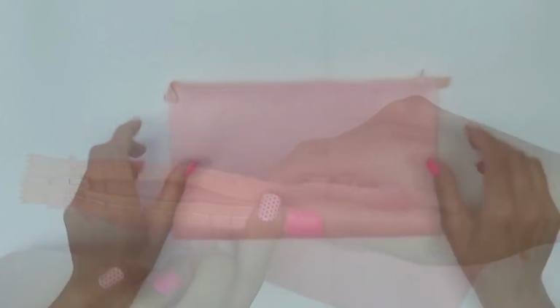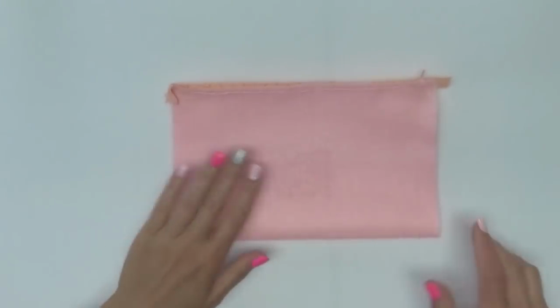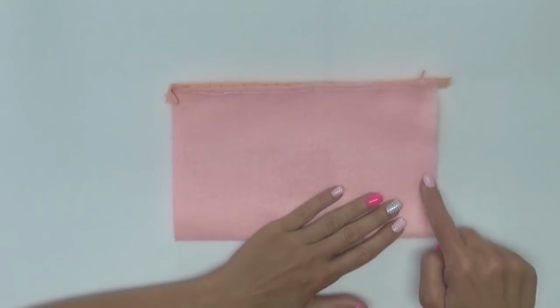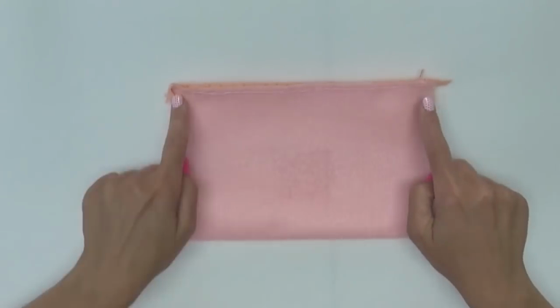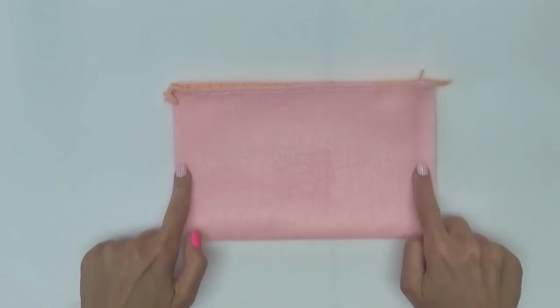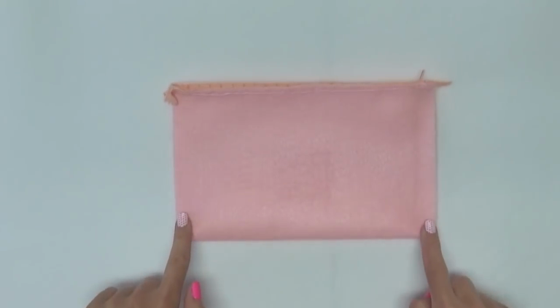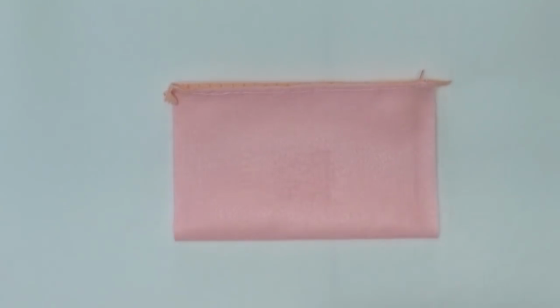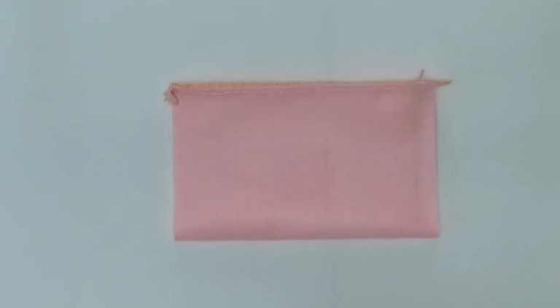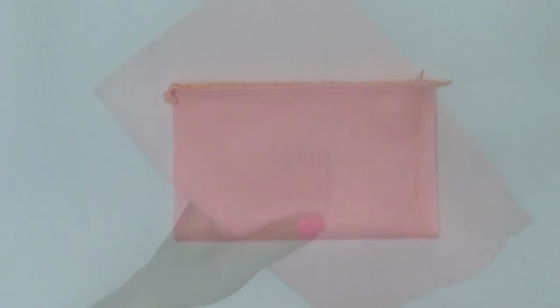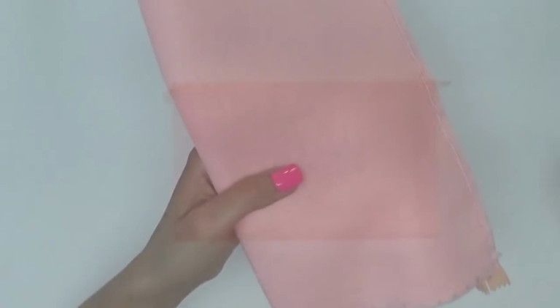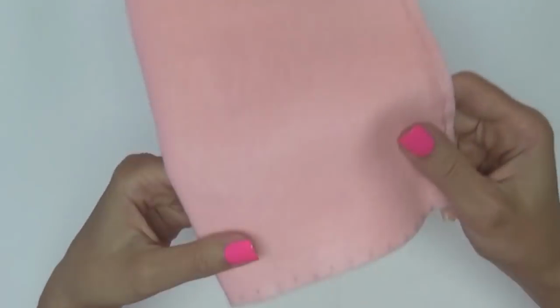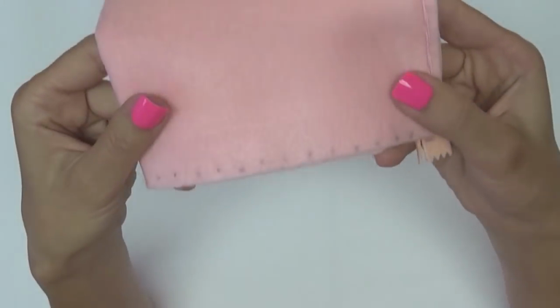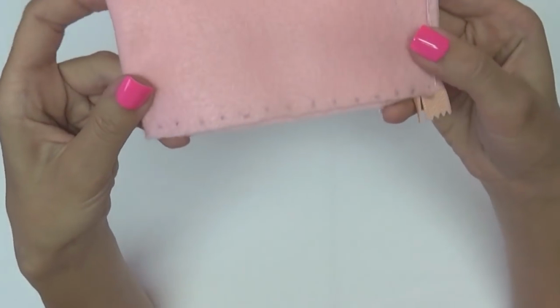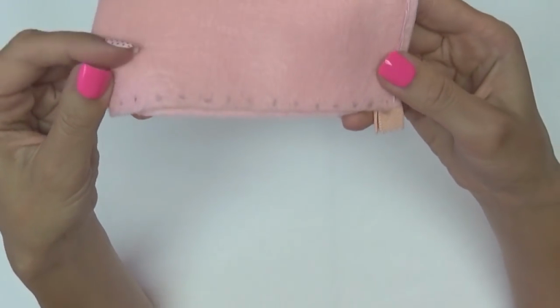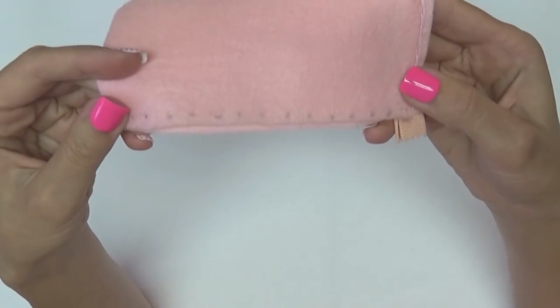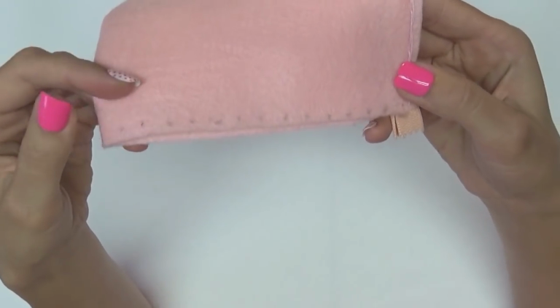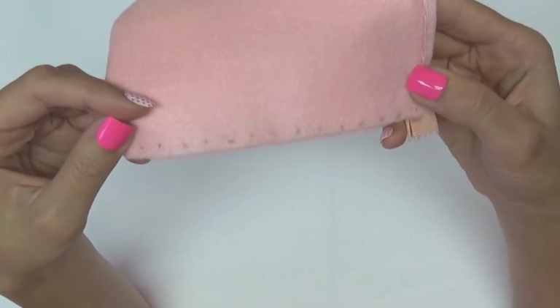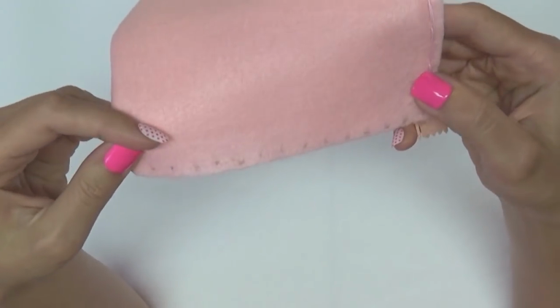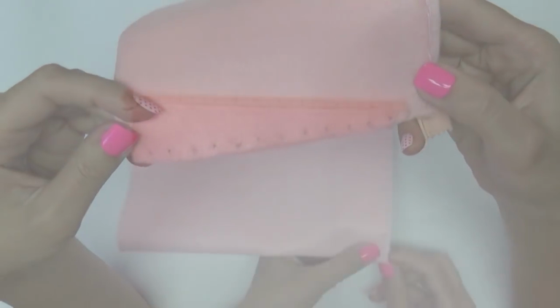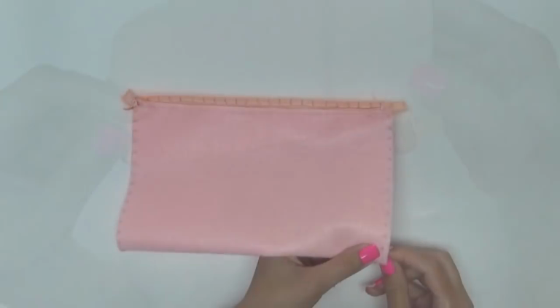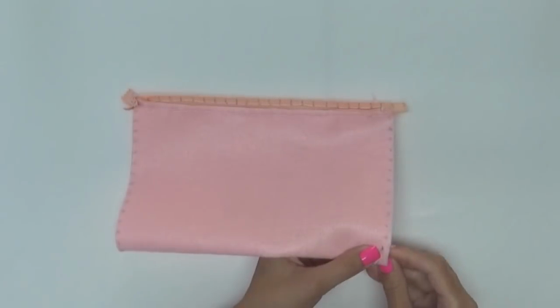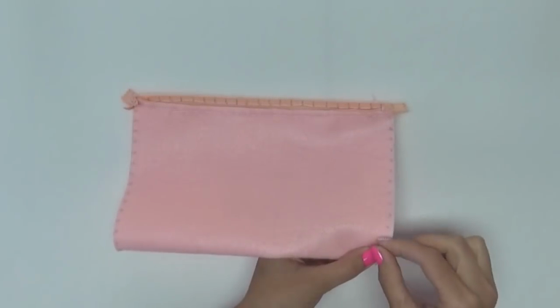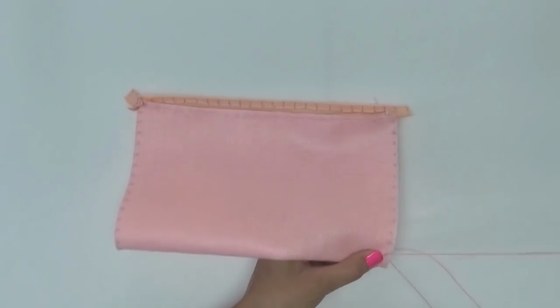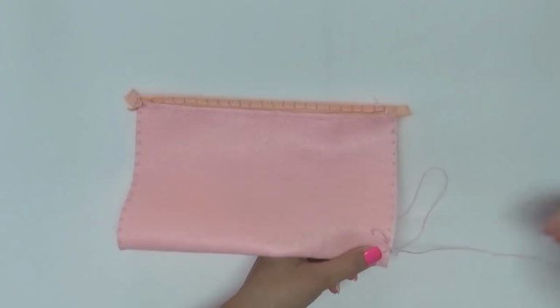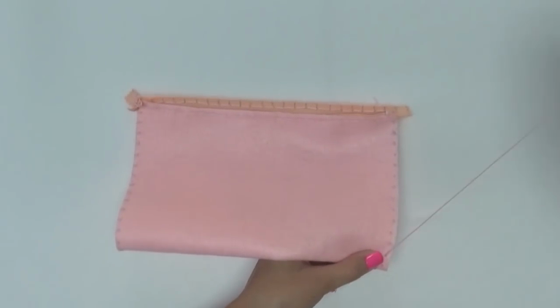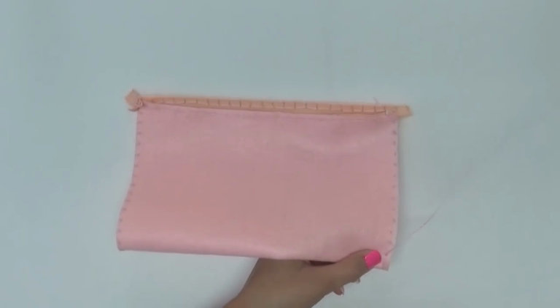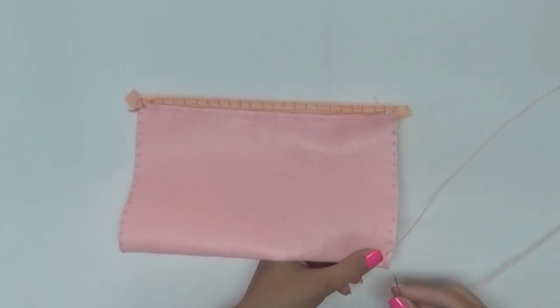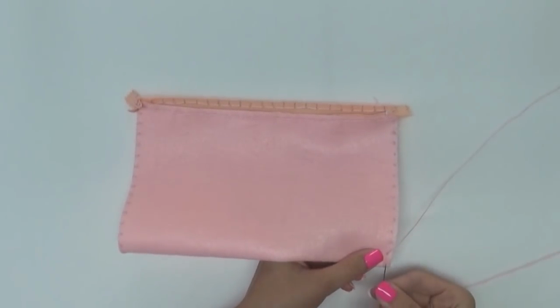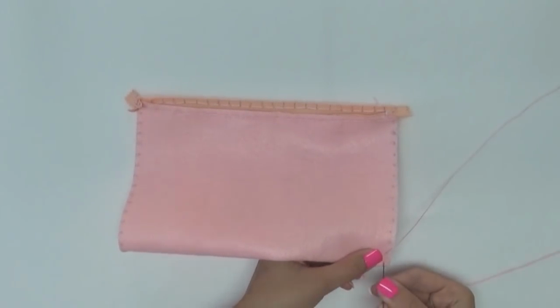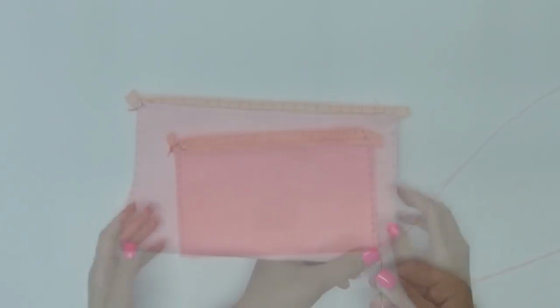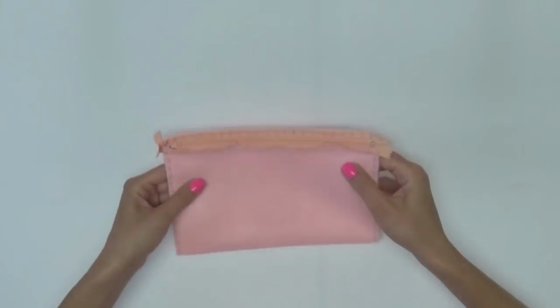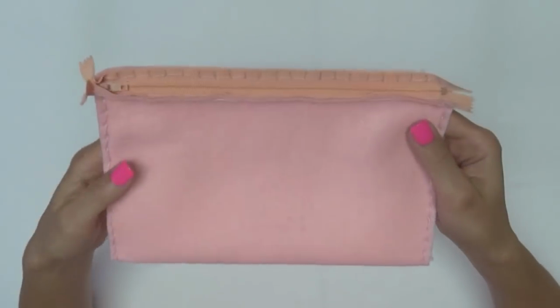Now it's time to sew the sides closed. I made one centimeter marks again and used my same back stitch. Sew the first side, then sew the second side. And here is the finished lining.